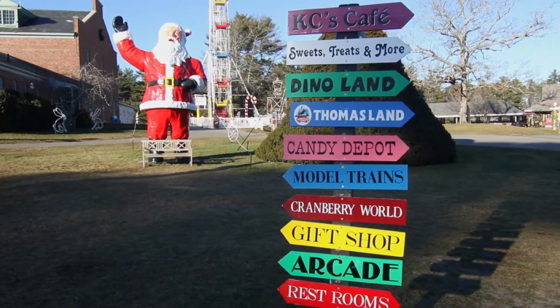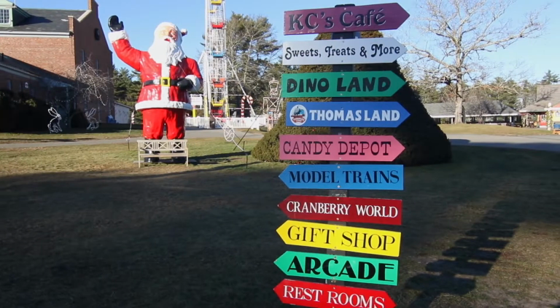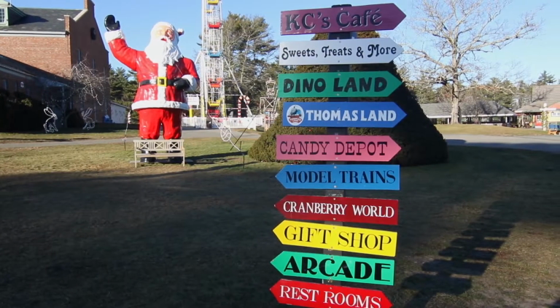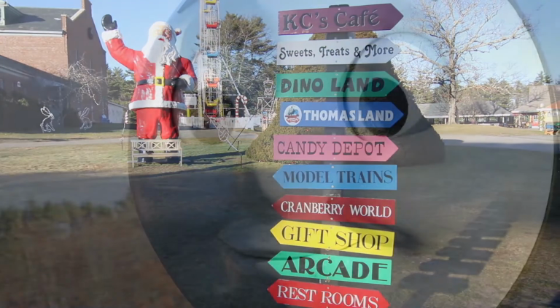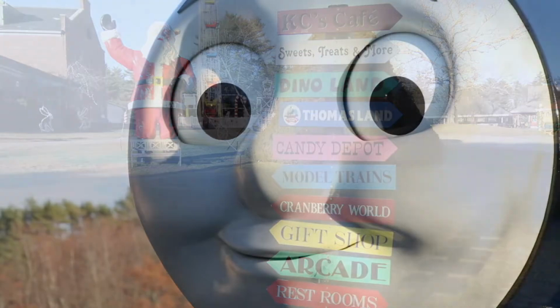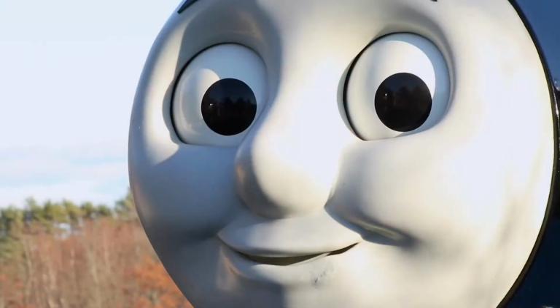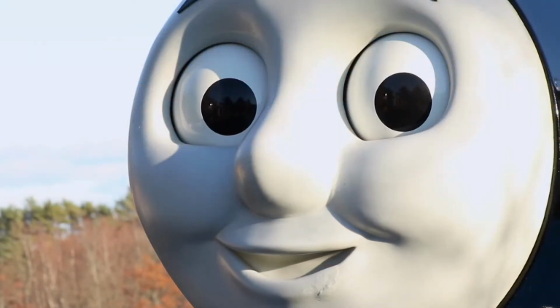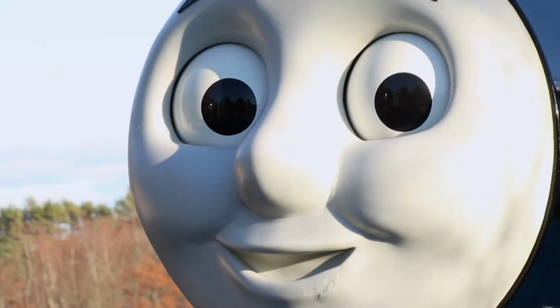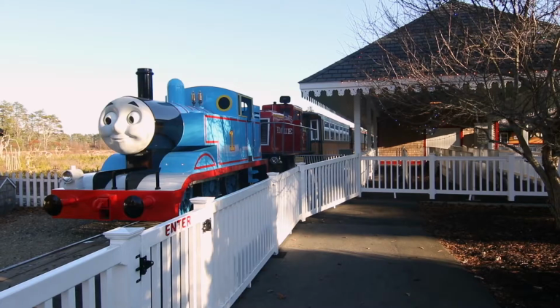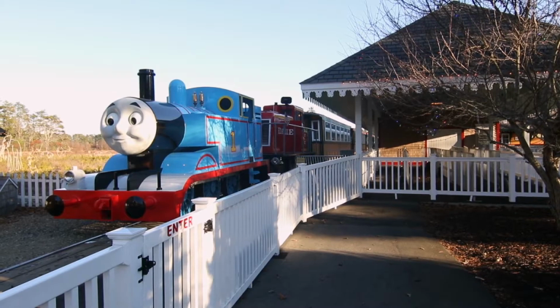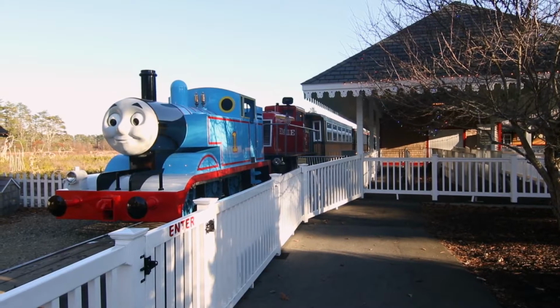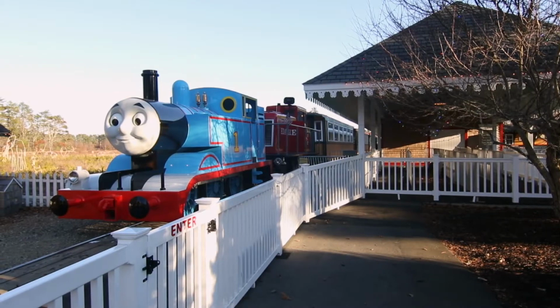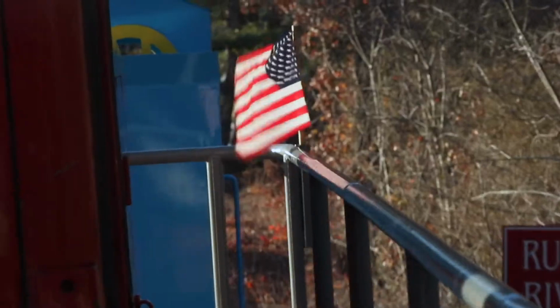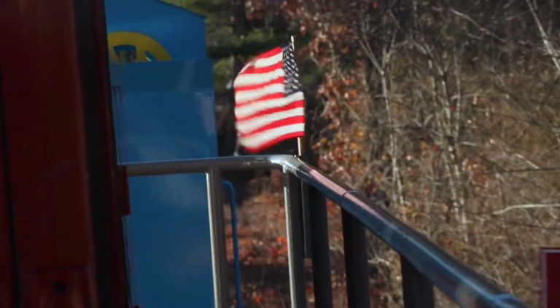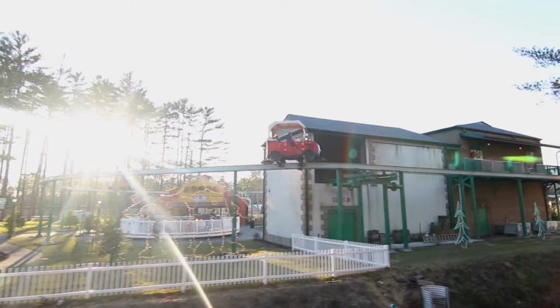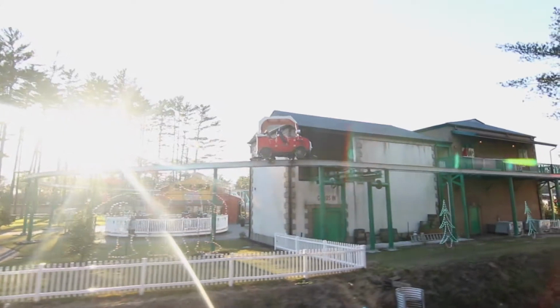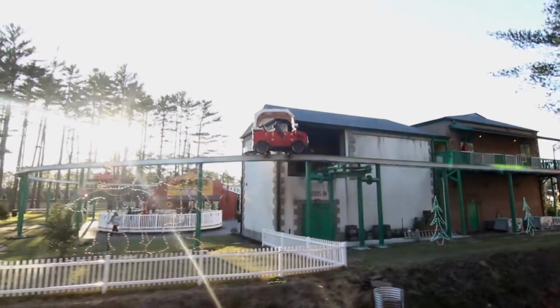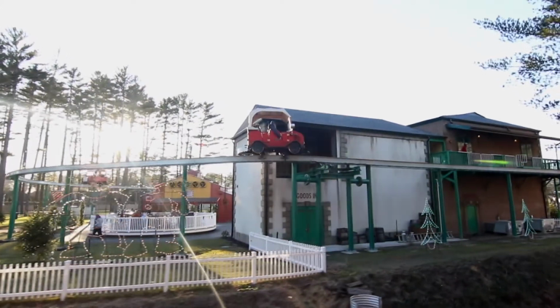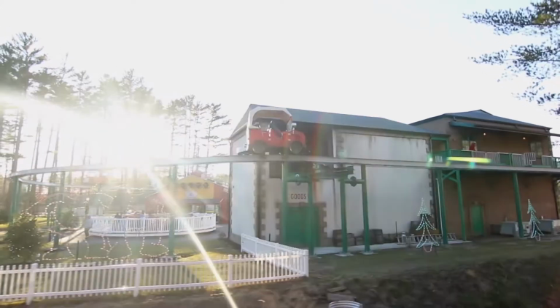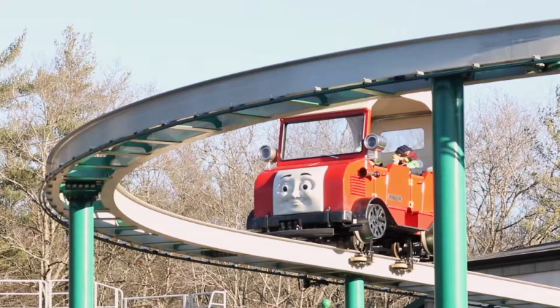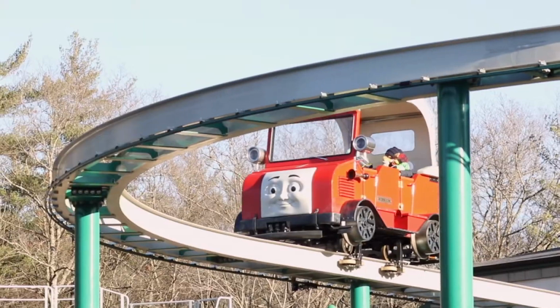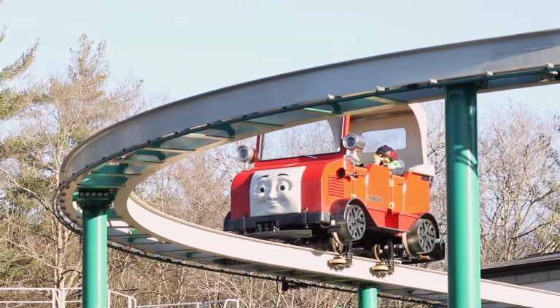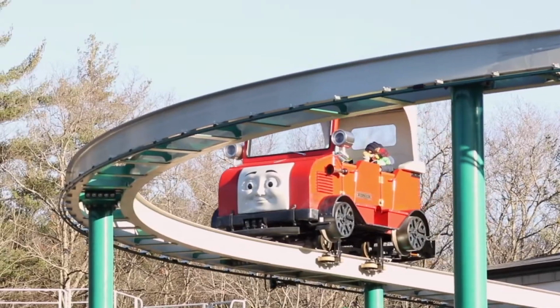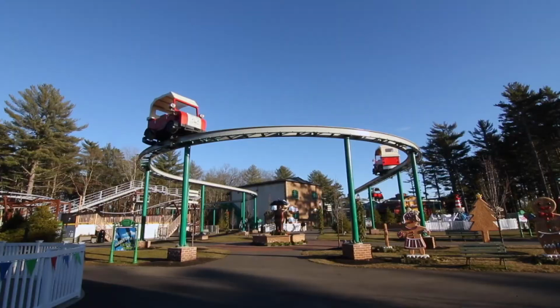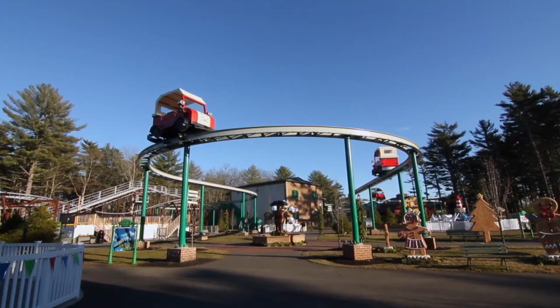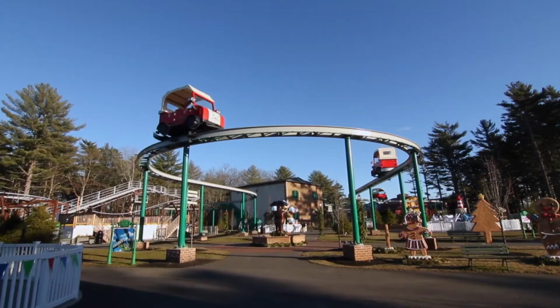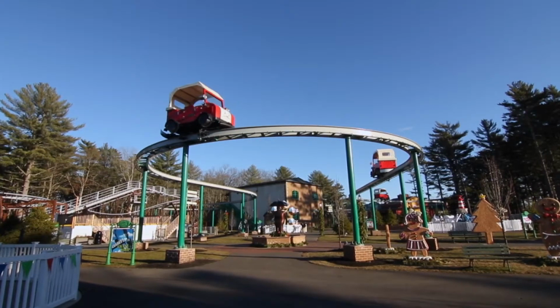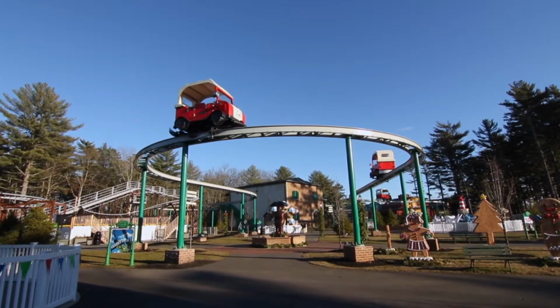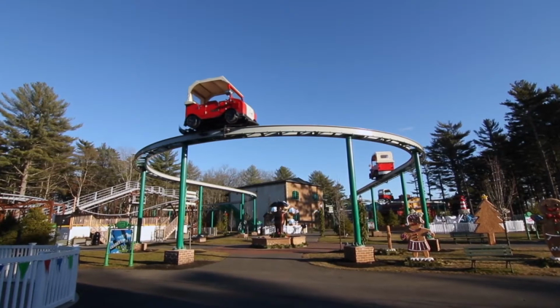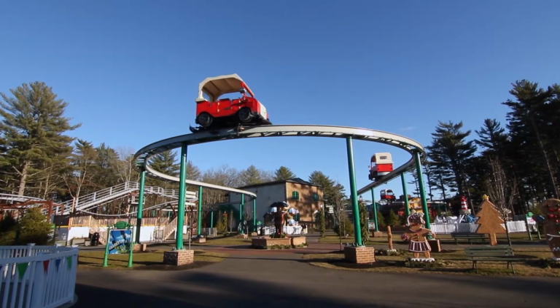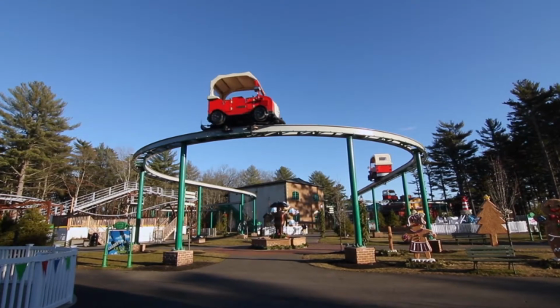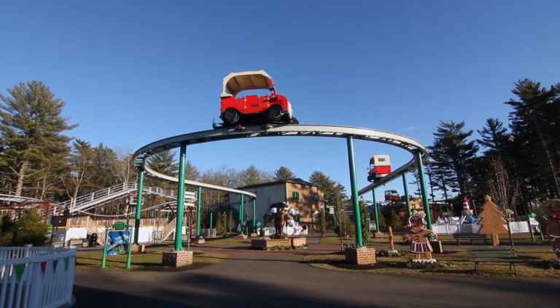There are tons of rides and attractions here. We have a train that goes around the whole park — Thomas the Tank Engine pulls the train around the park. There are tons of rides based on actual characters from Thomas the Tank Engine's adventures. There's Winston the Aerial Ride, and that goes above Thomas Land.